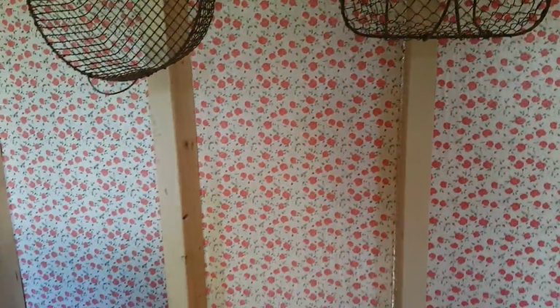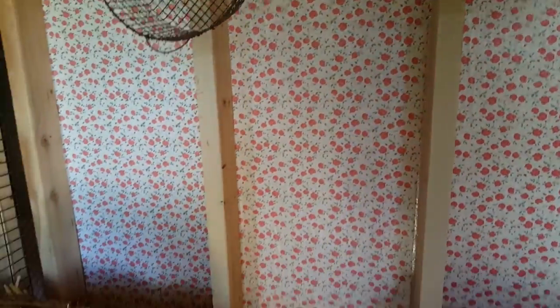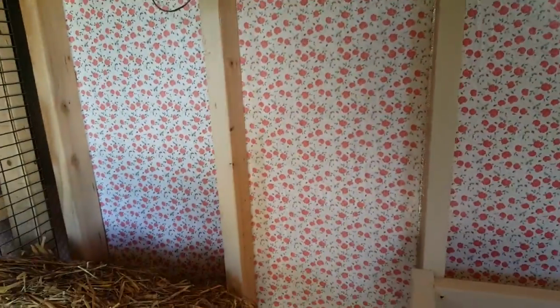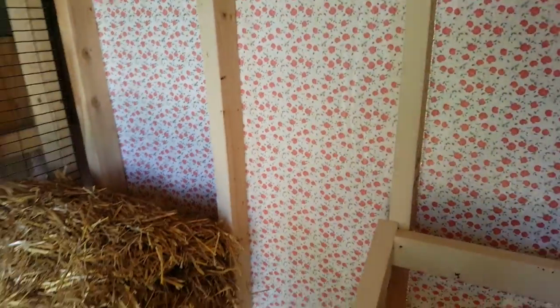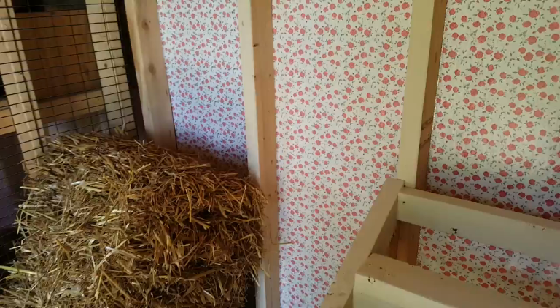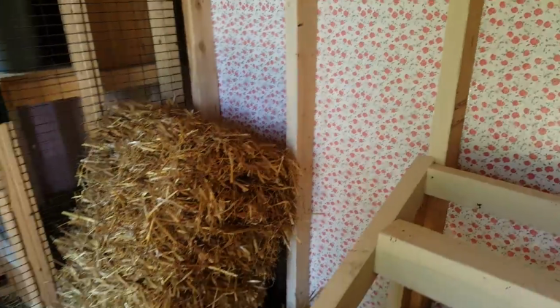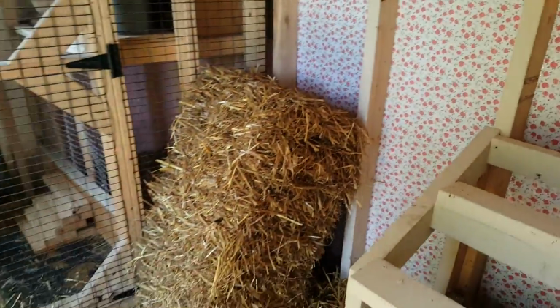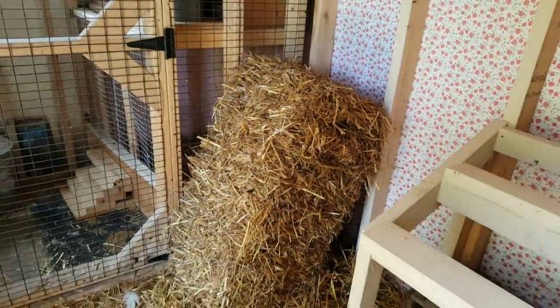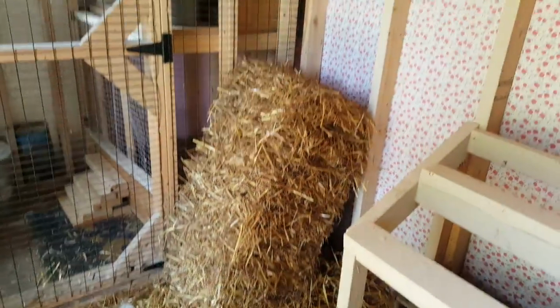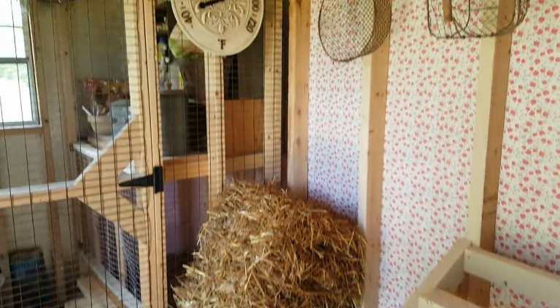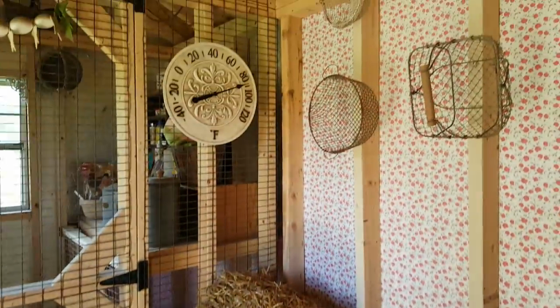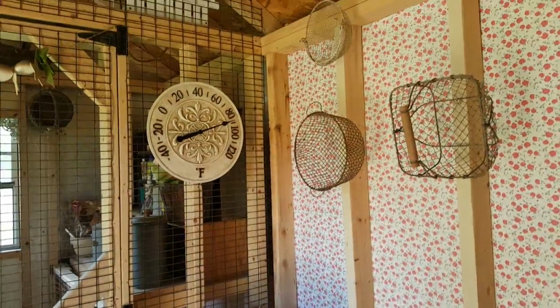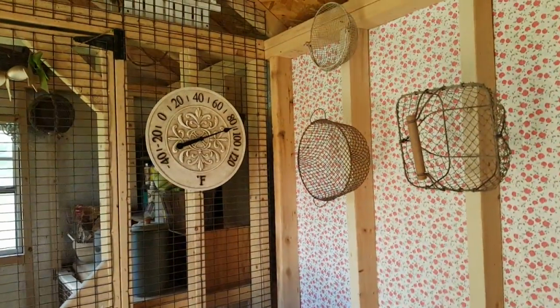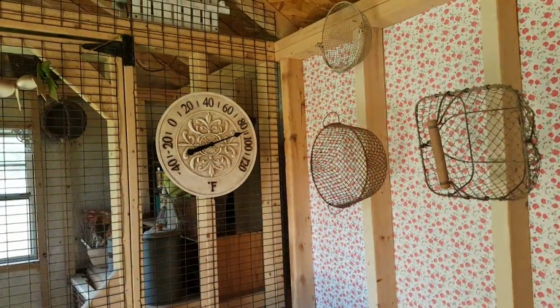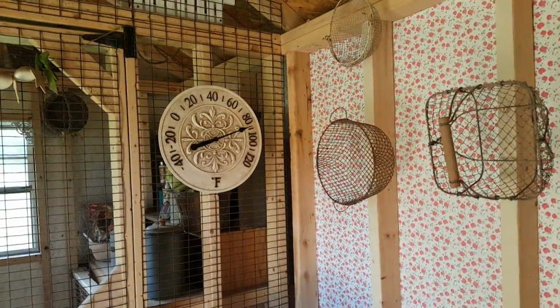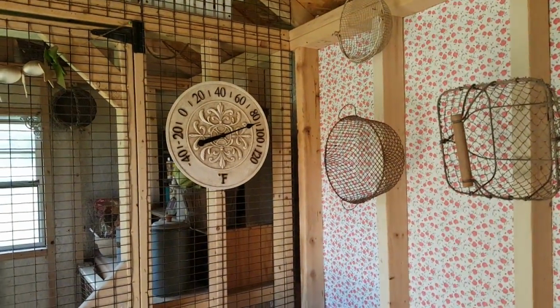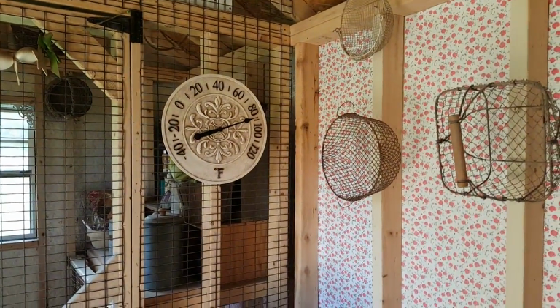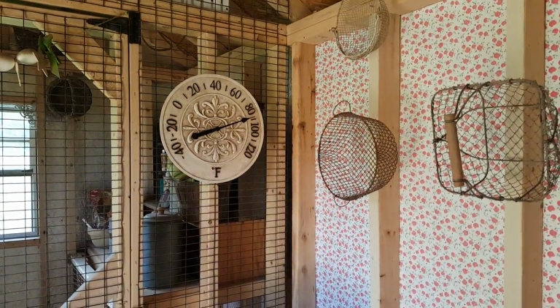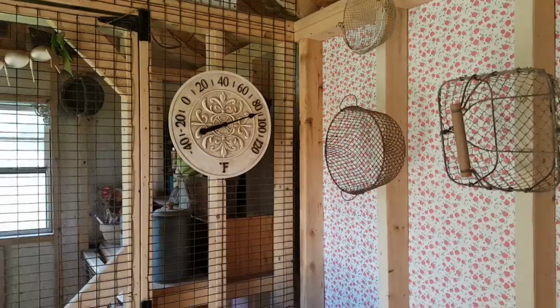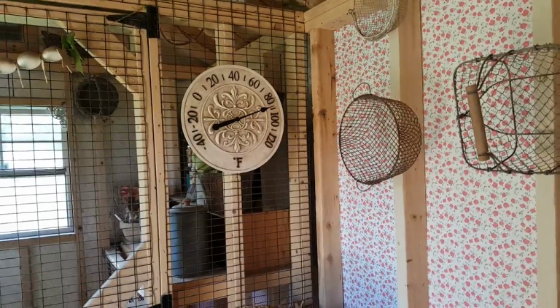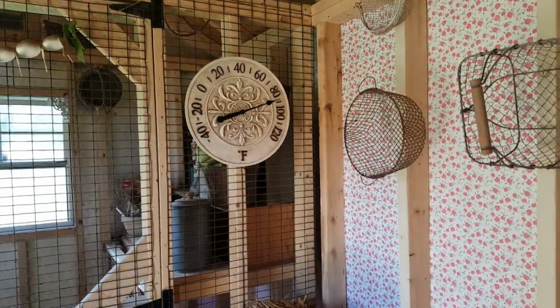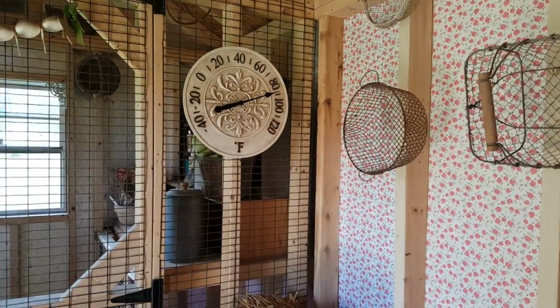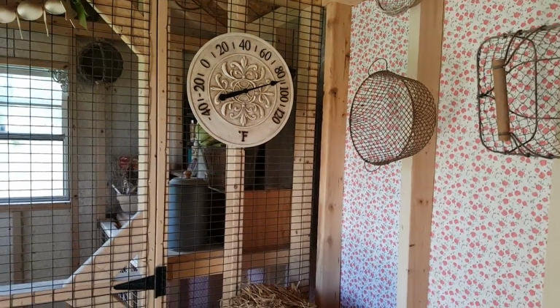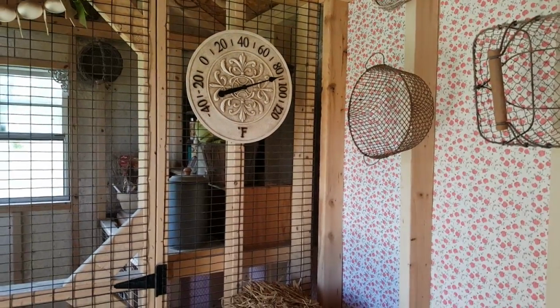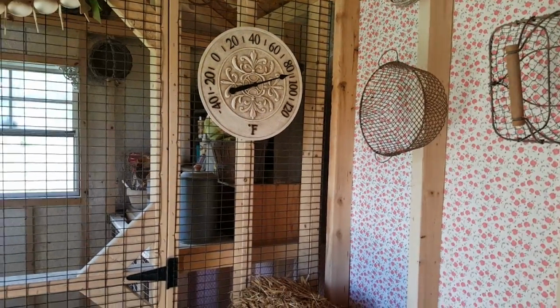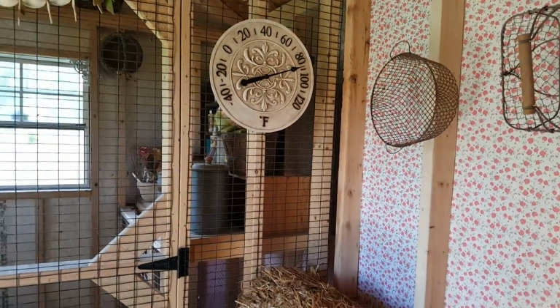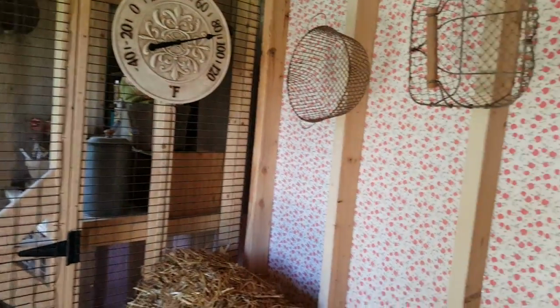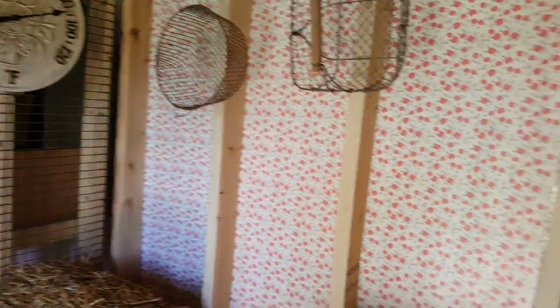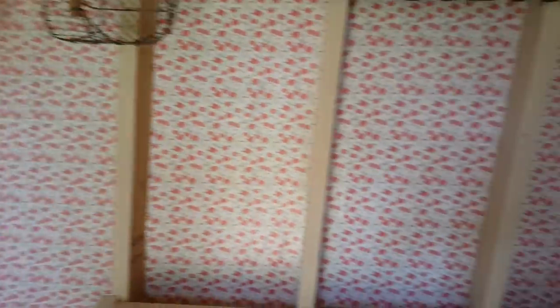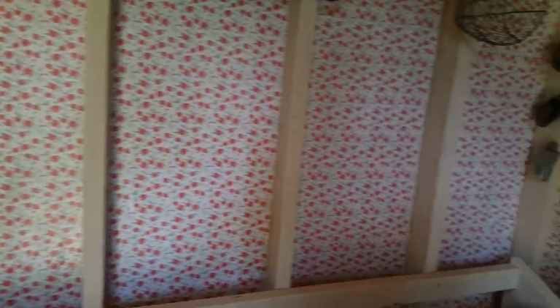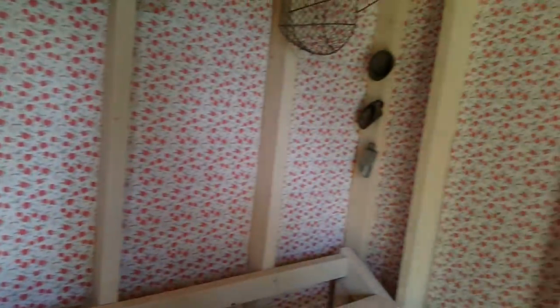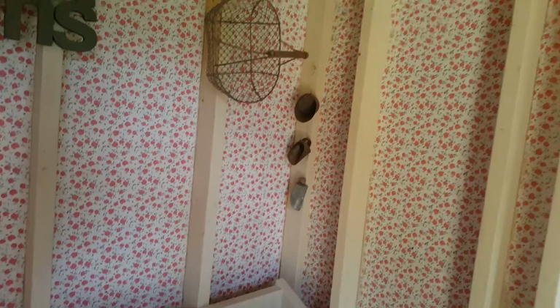I do use straw on the floor of the coop, so I put in some new straw. There's the thermometer — it's almost 90 degrees in here today. There are the roosts.